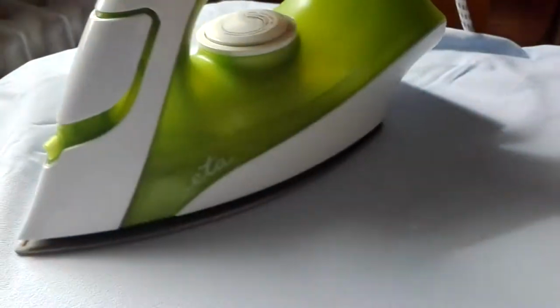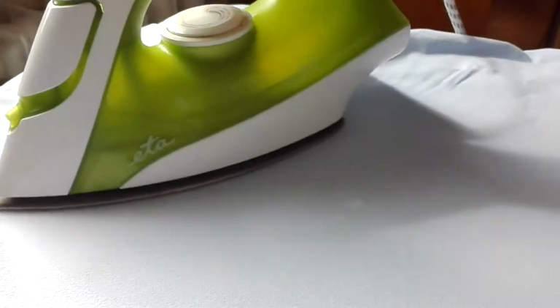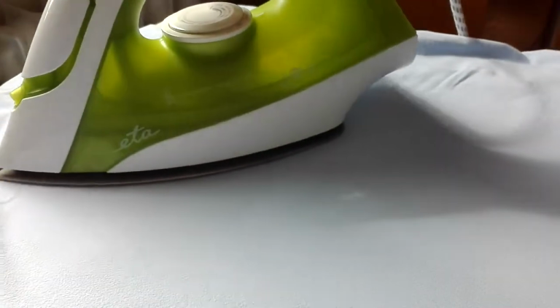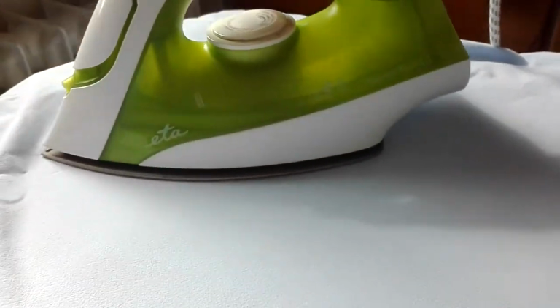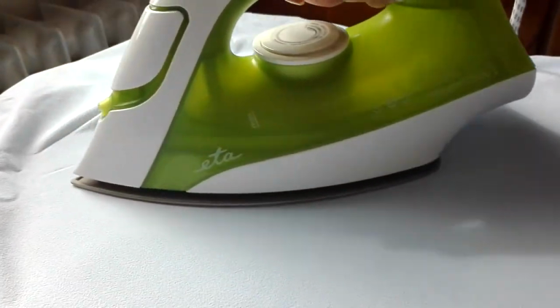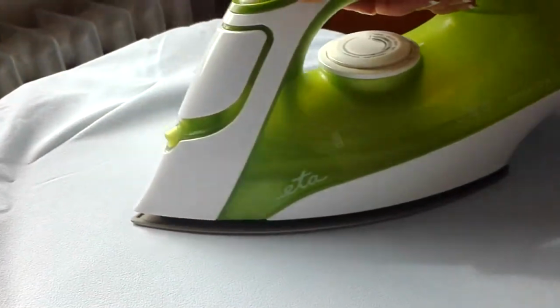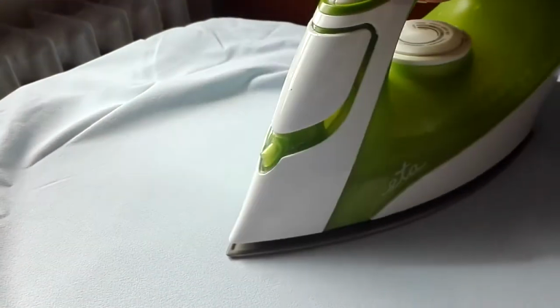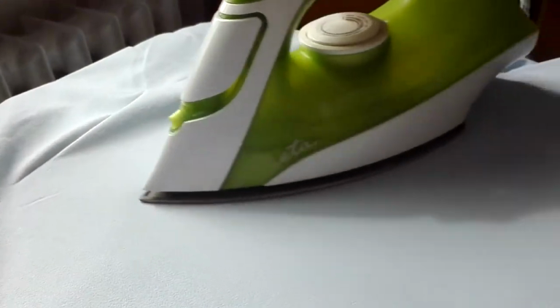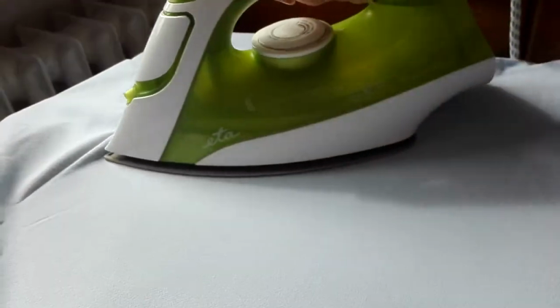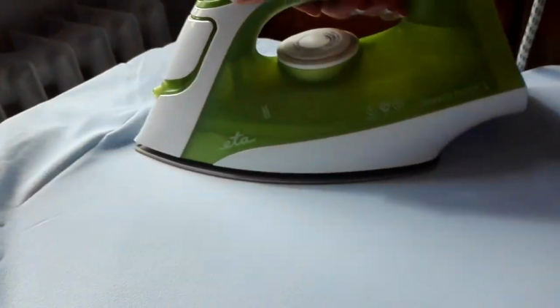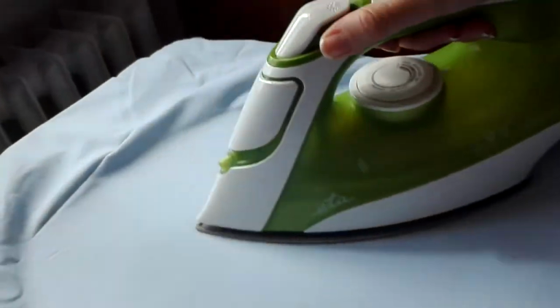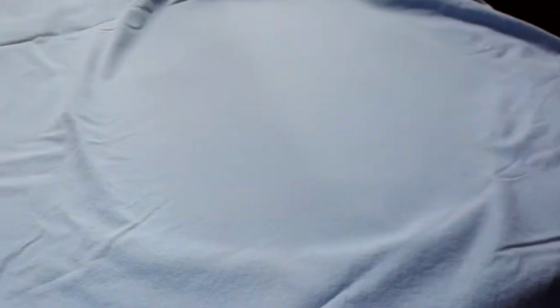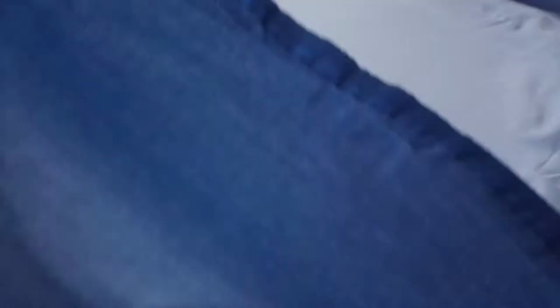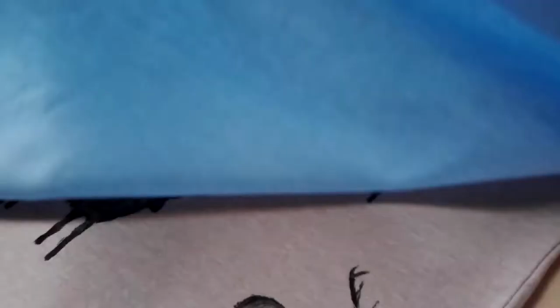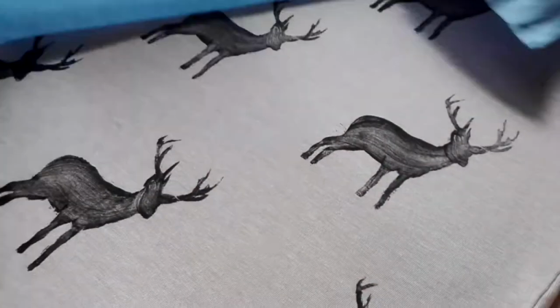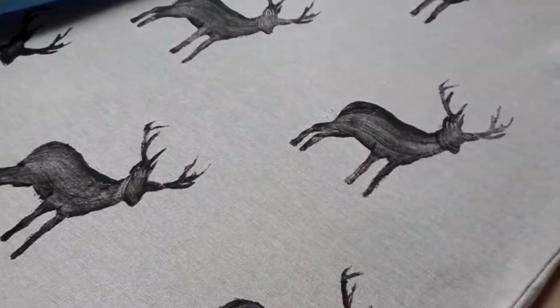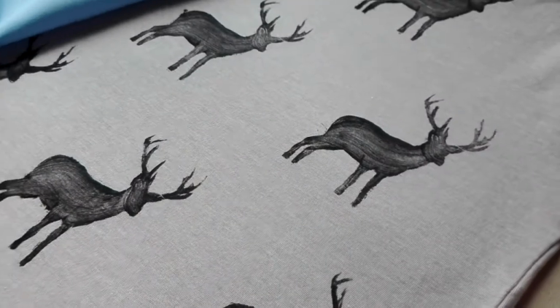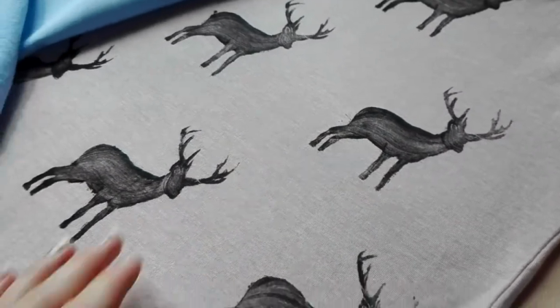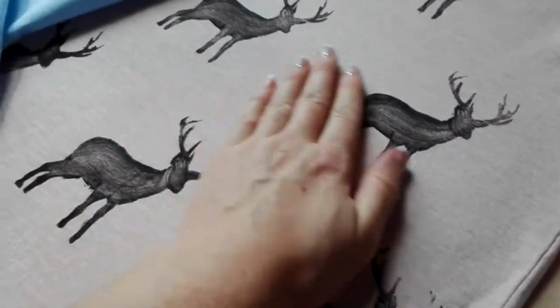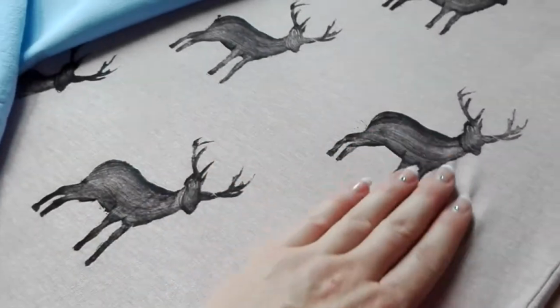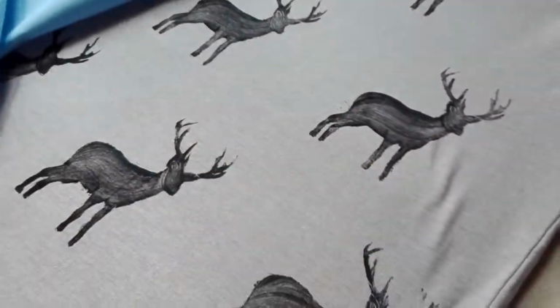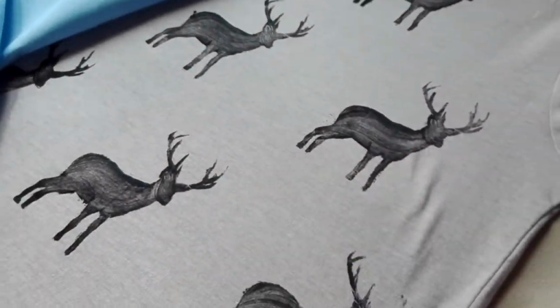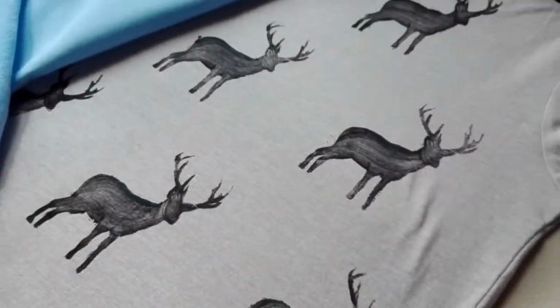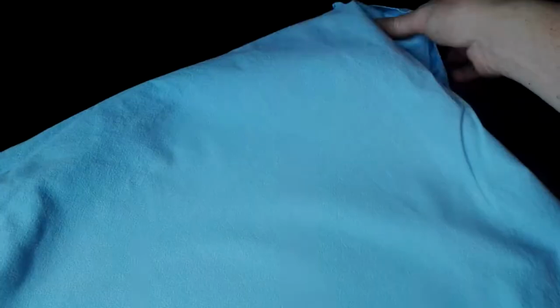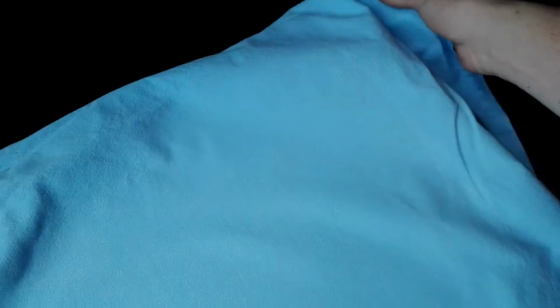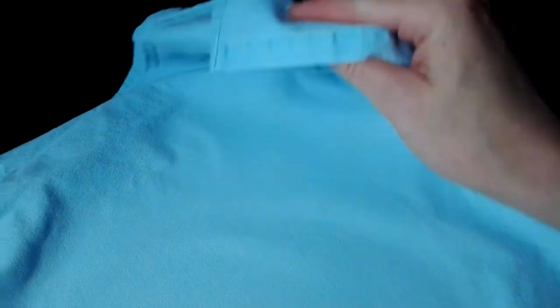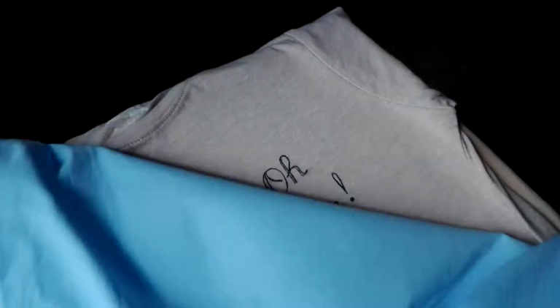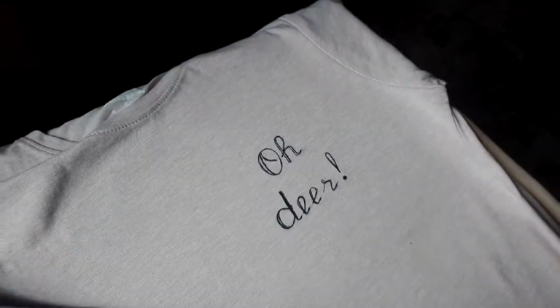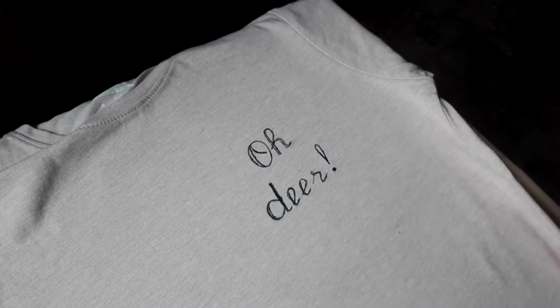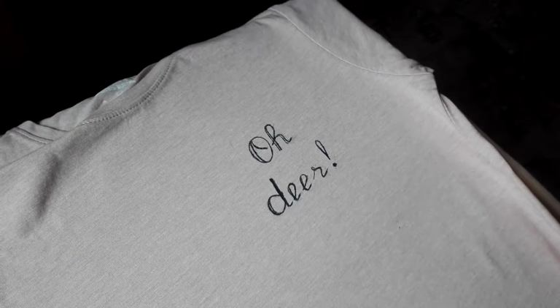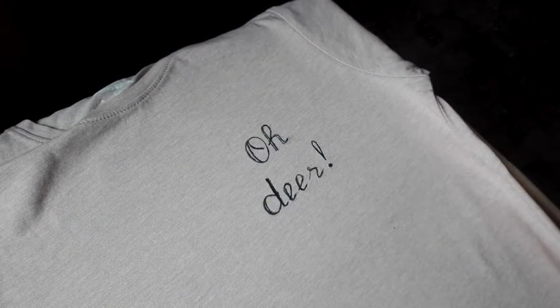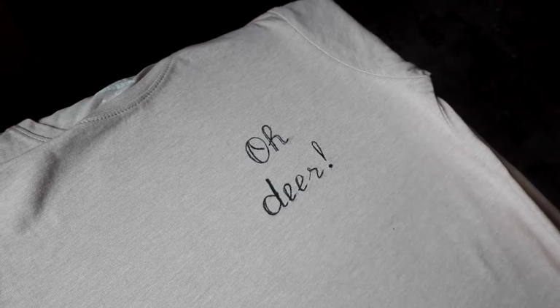When the paint is completely dry, cover your clothes with a cotton sheet and iron it for about one minute so the colors won't wash off.